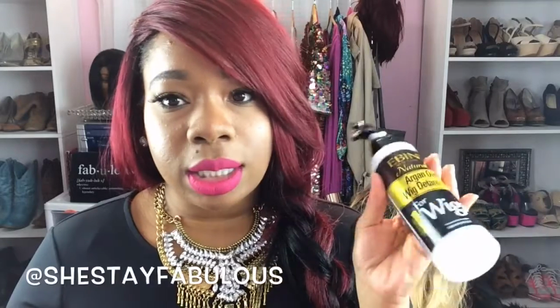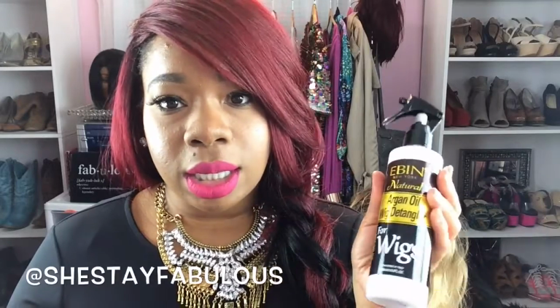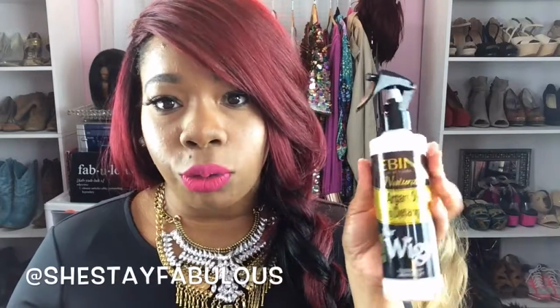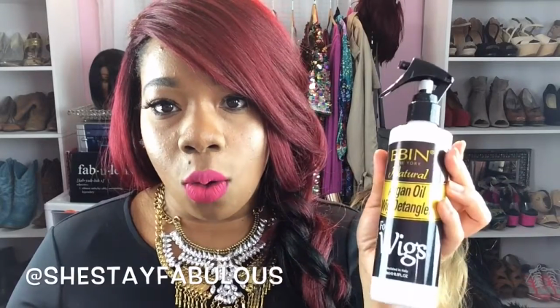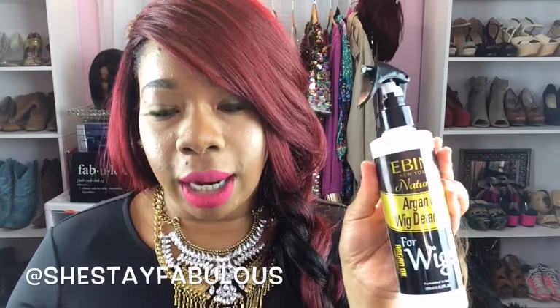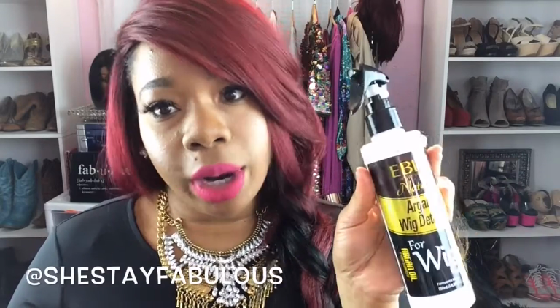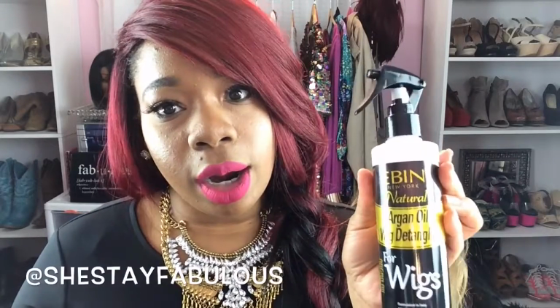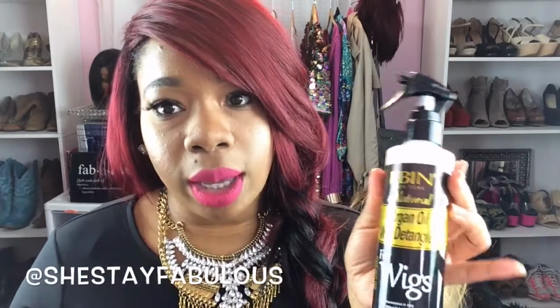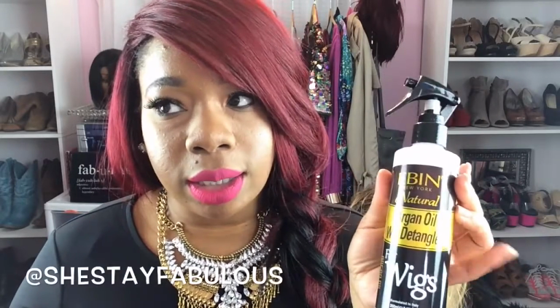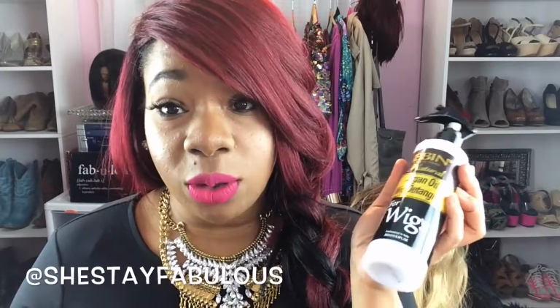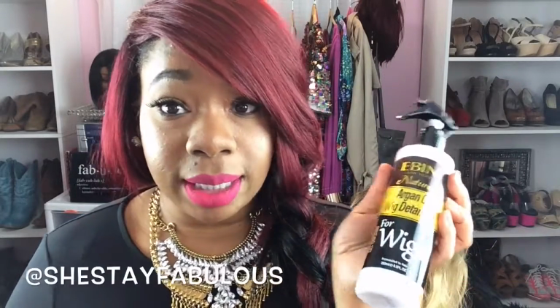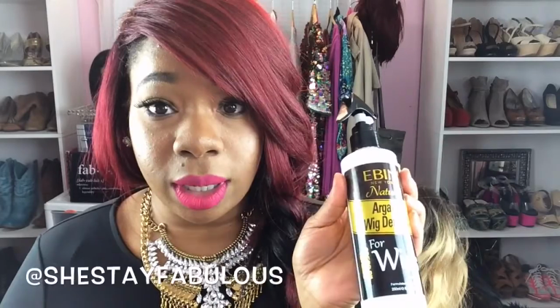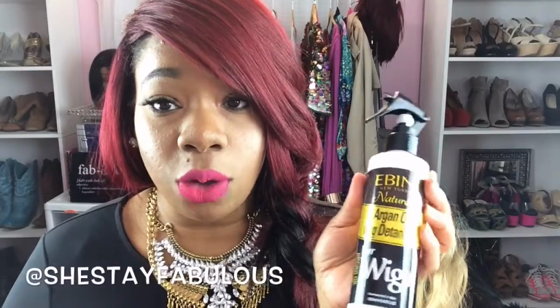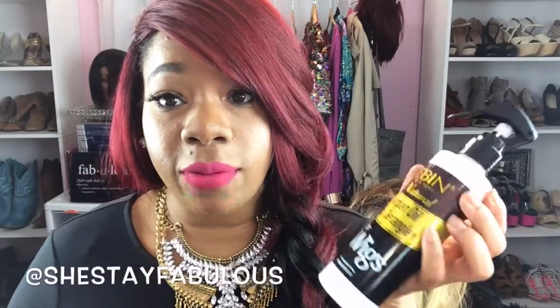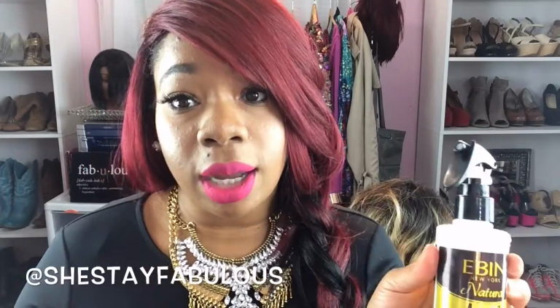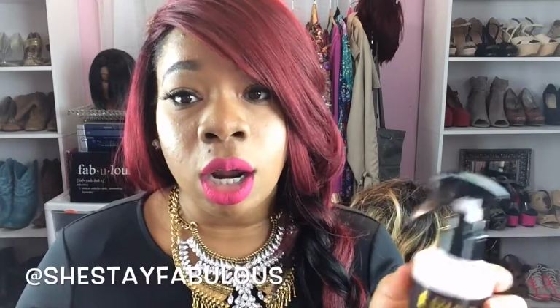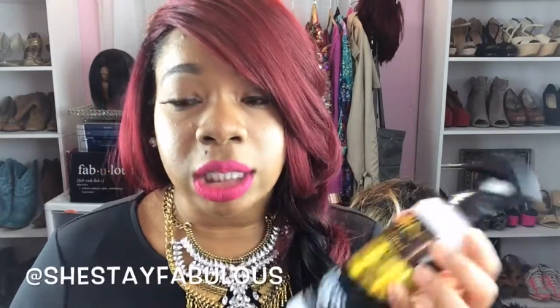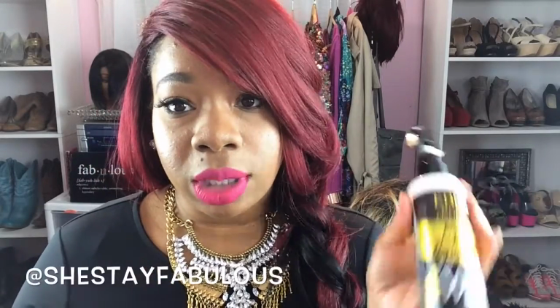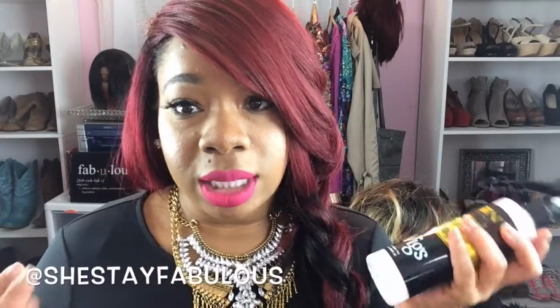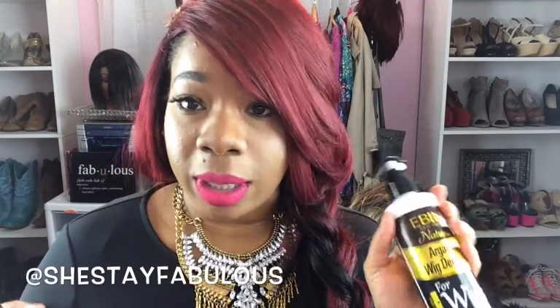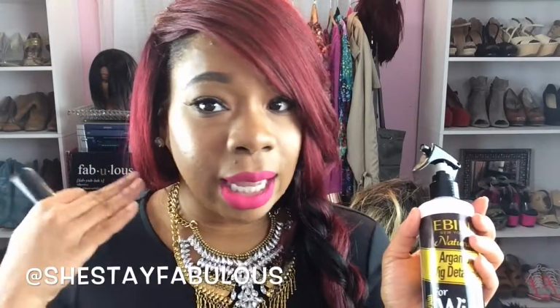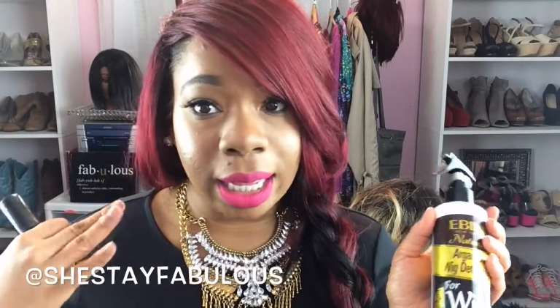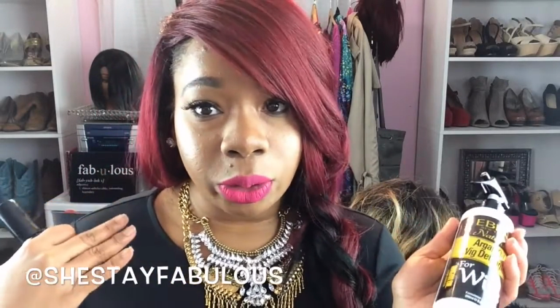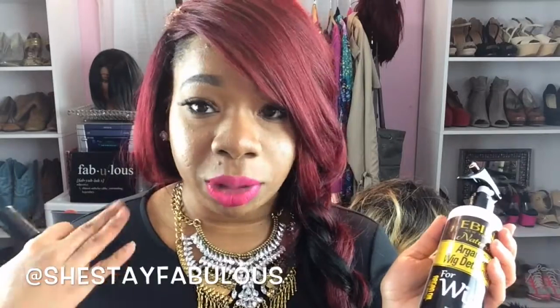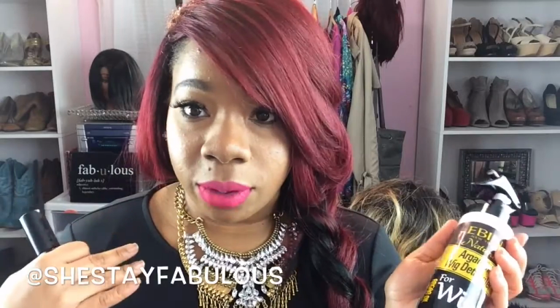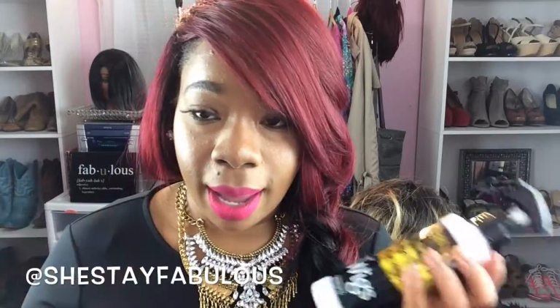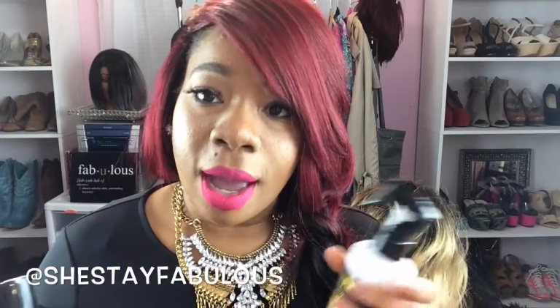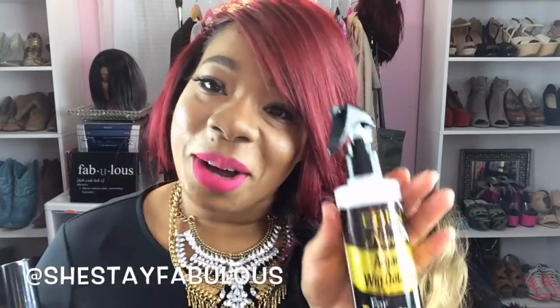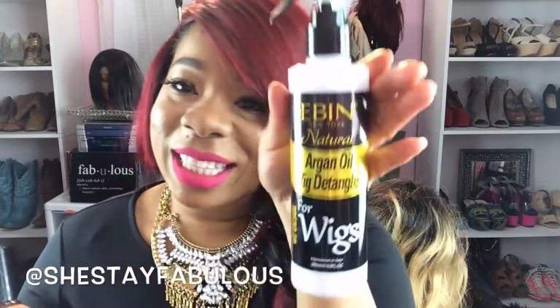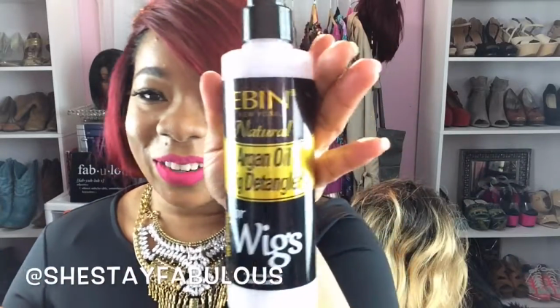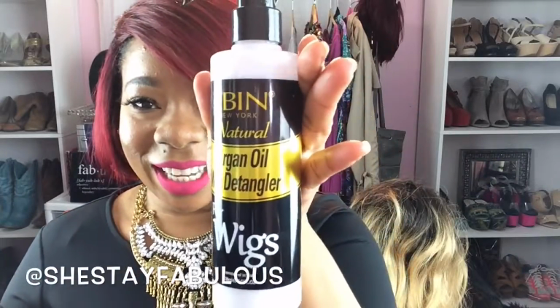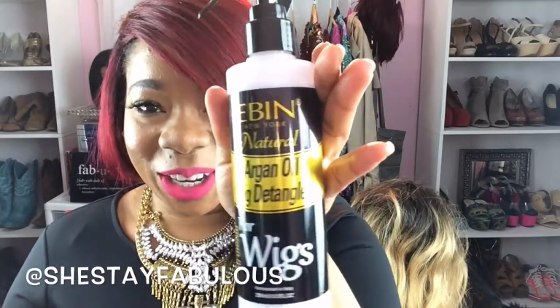This is great on natural hair wigs. I have been using it on my synthetic wigs. So if you're looking for a detangler to detangle some of your synthetic wigs that kind of got a little disrespectful in the back, this is a great detangler for you.